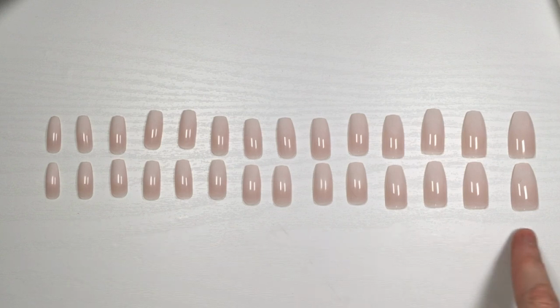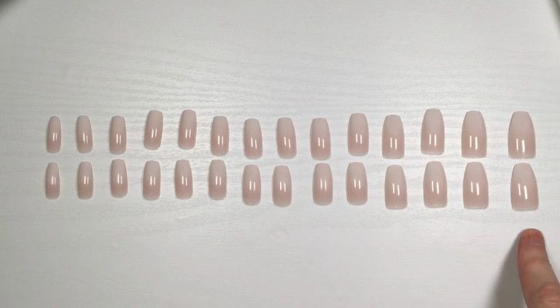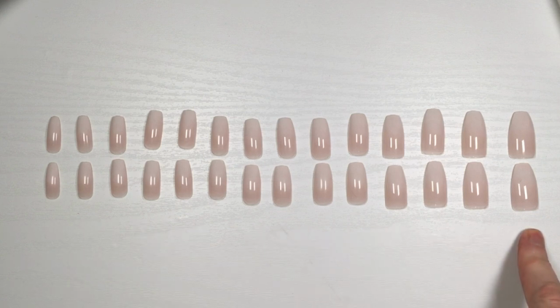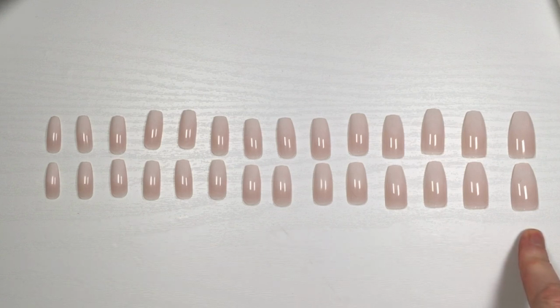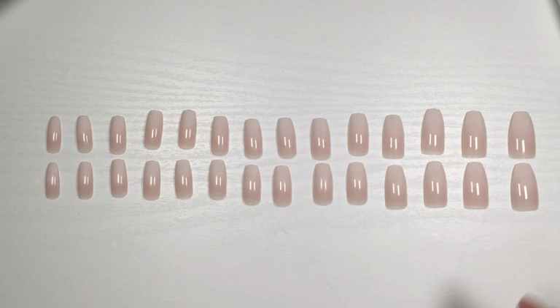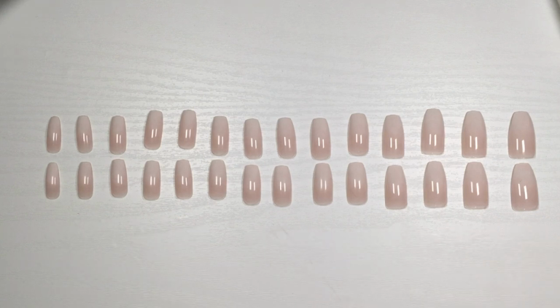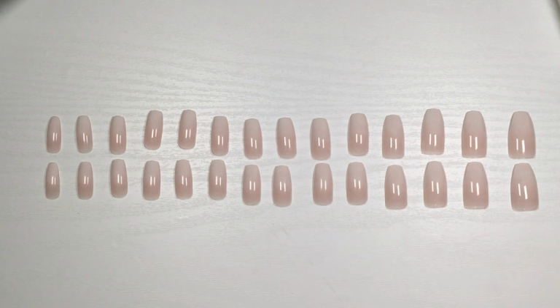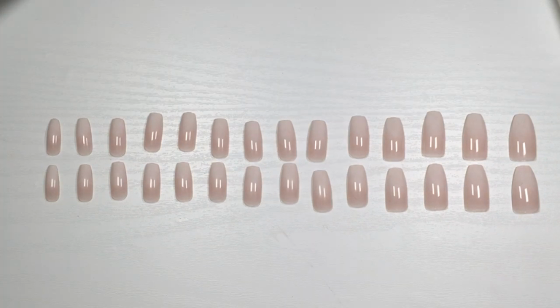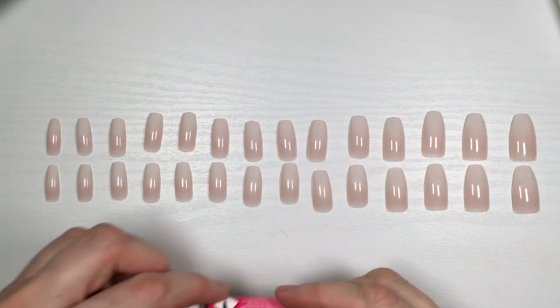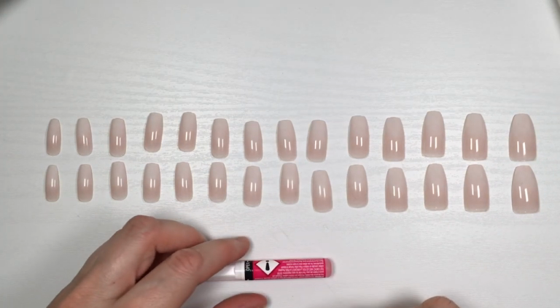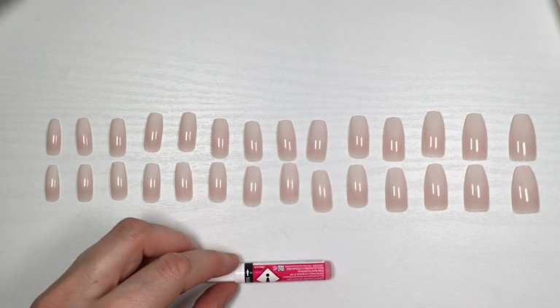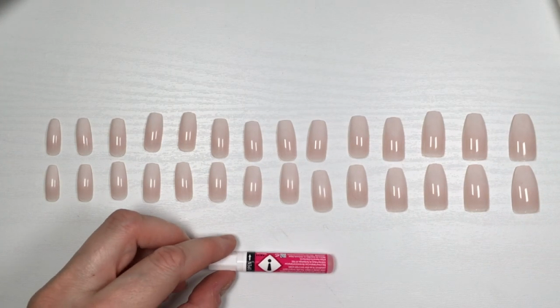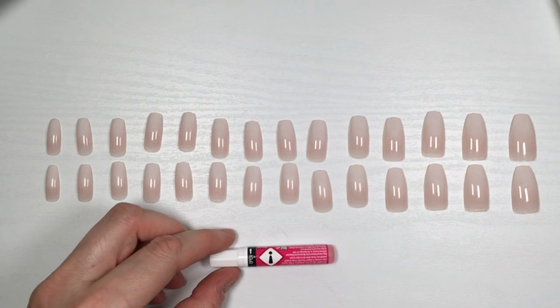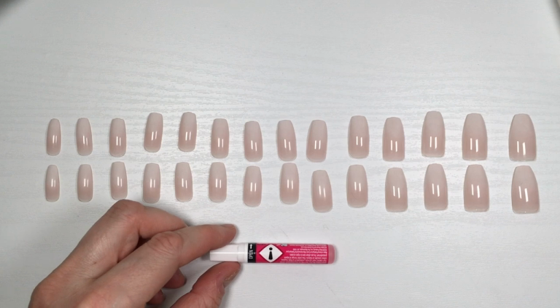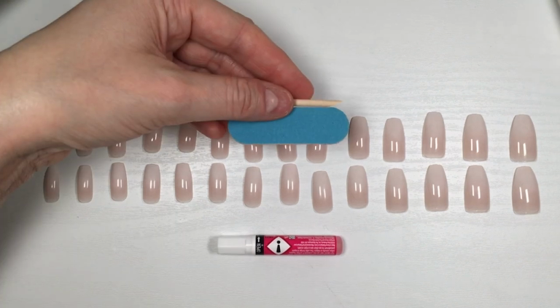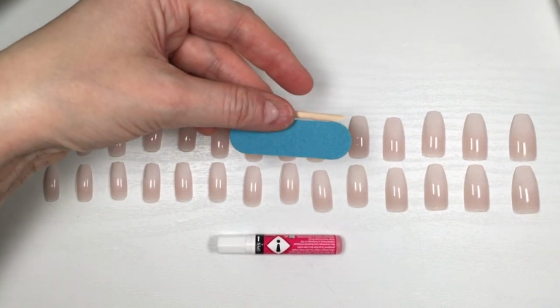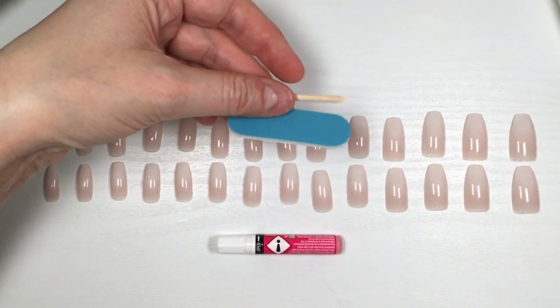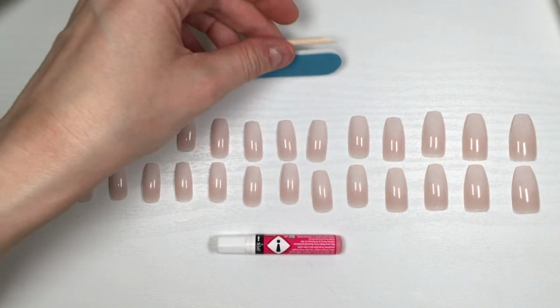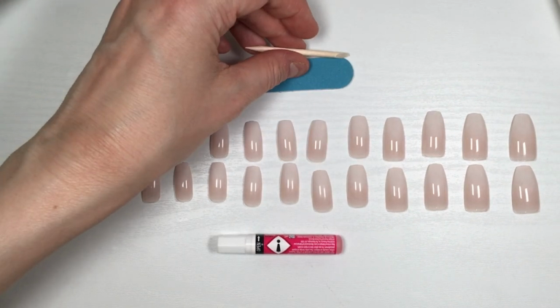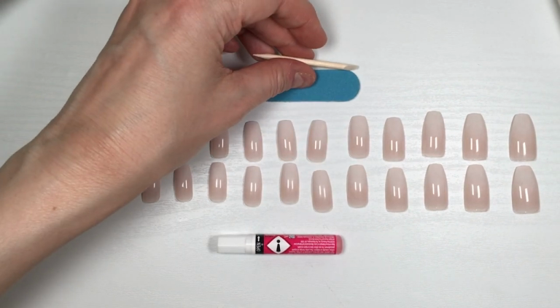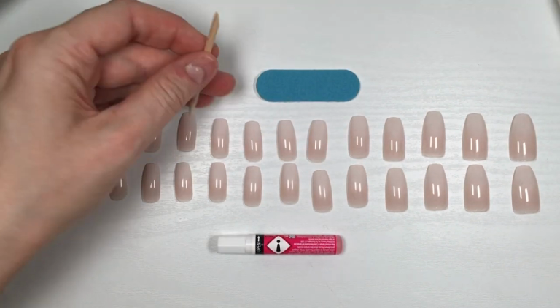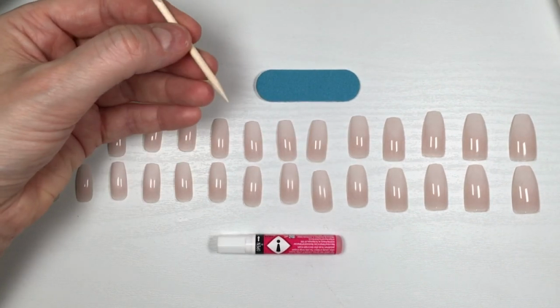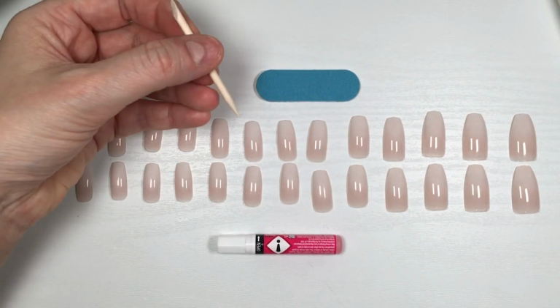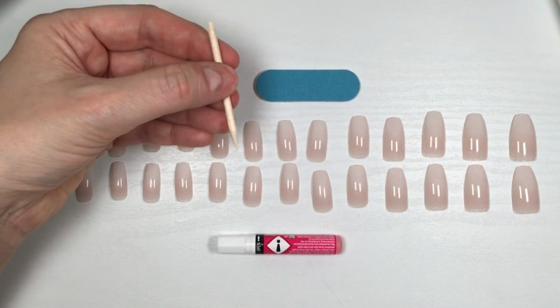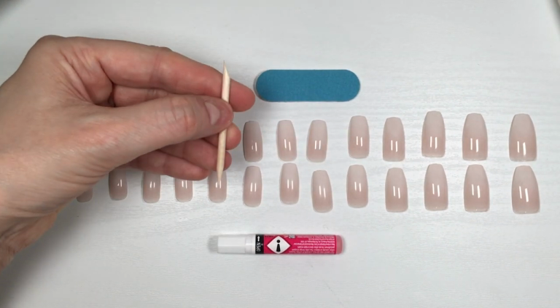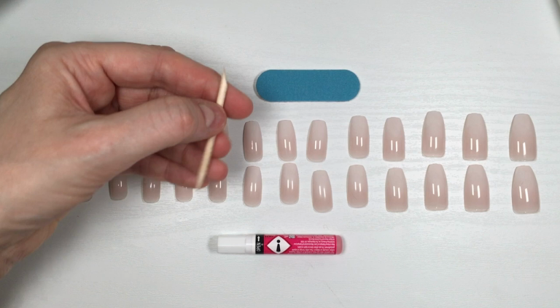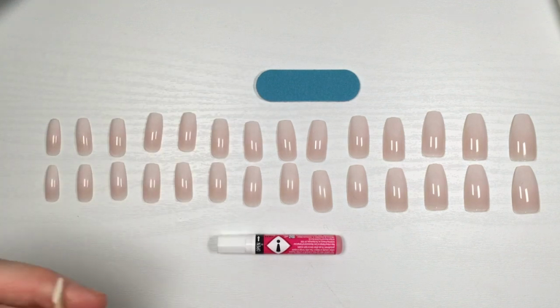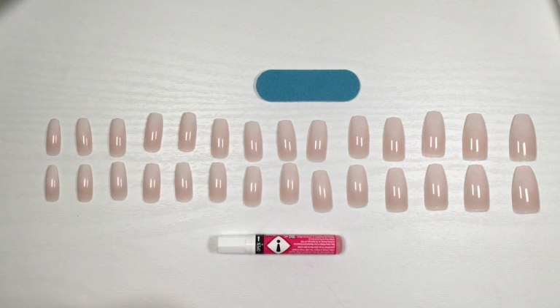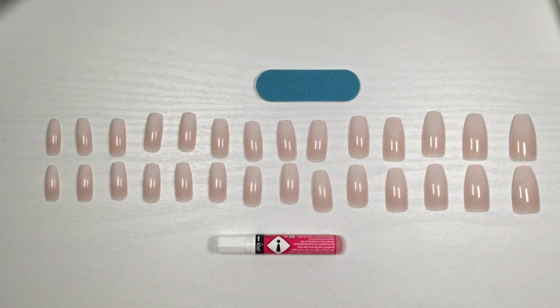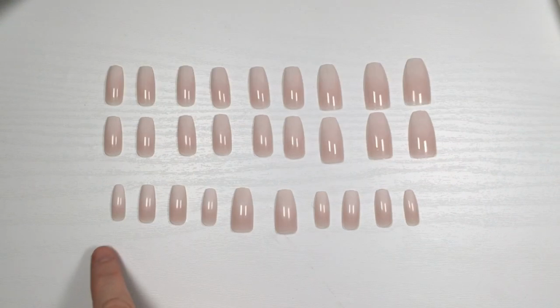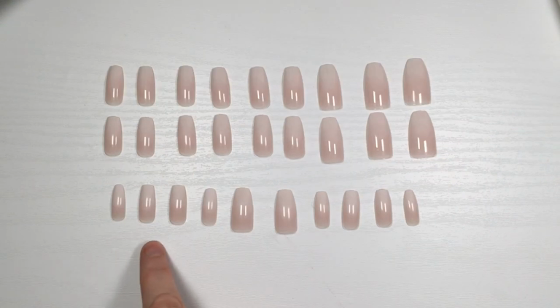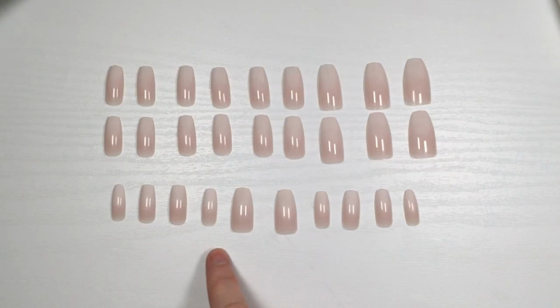The kit includes everything that most Kiss kits include: you get the glue, a workspace, the nail file, and a cuticle pusher — though I never use that because I have my own. You also get the pink glue, which in my opinion is one of the best ones depending on how you treat your nails. This one lasts a long time.